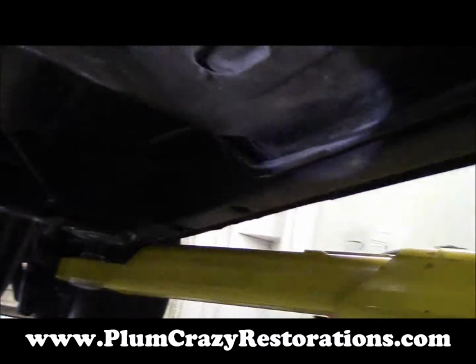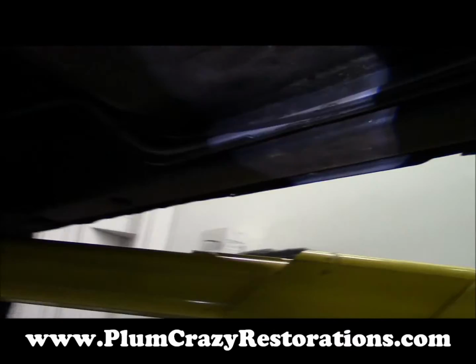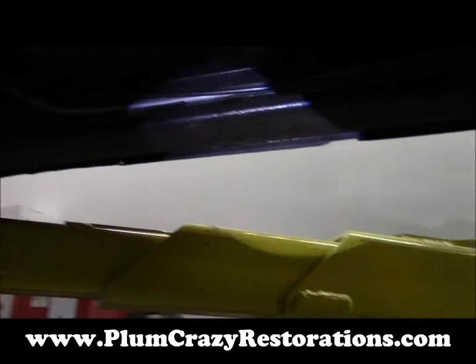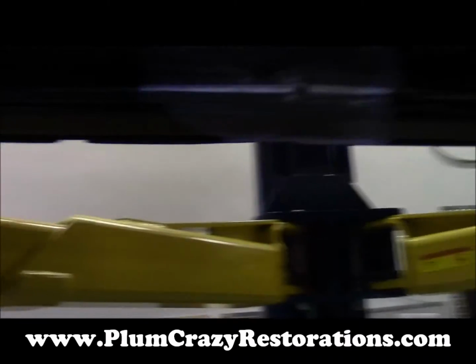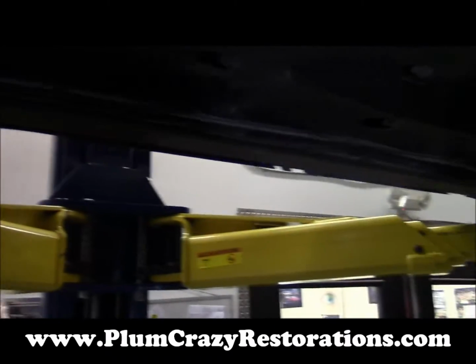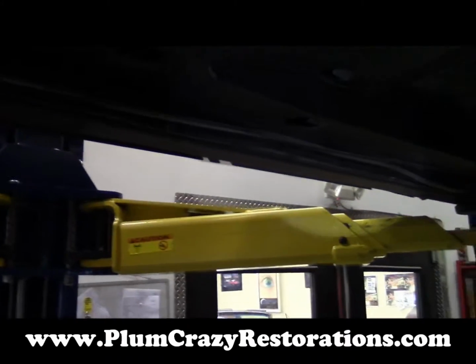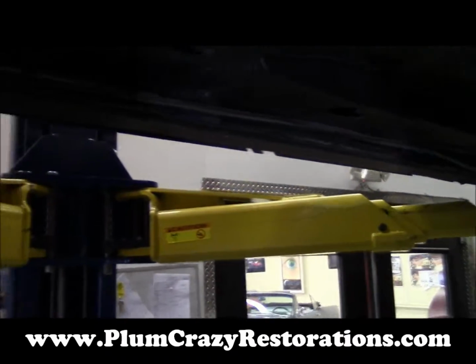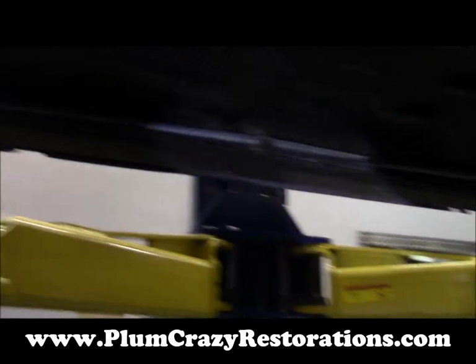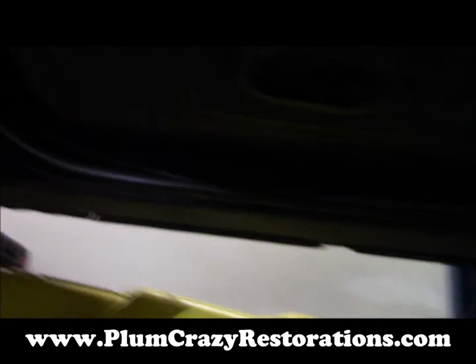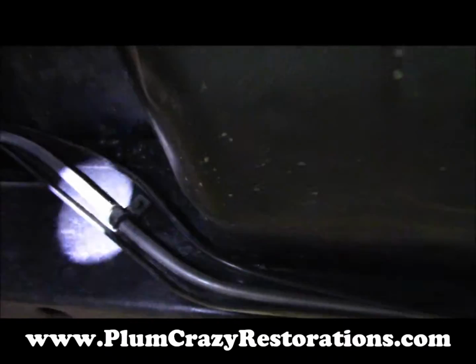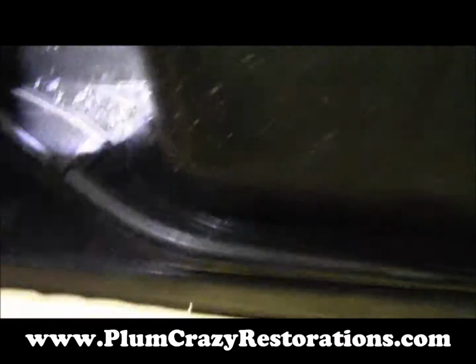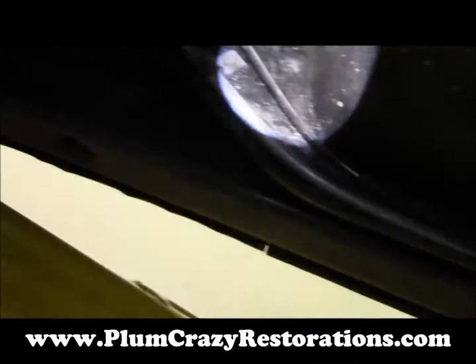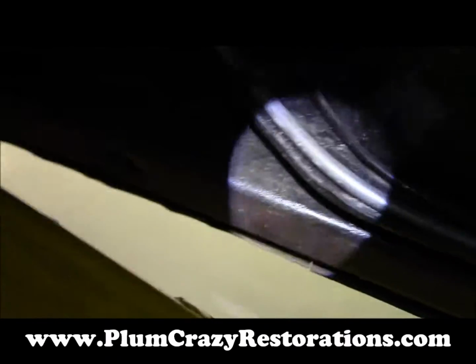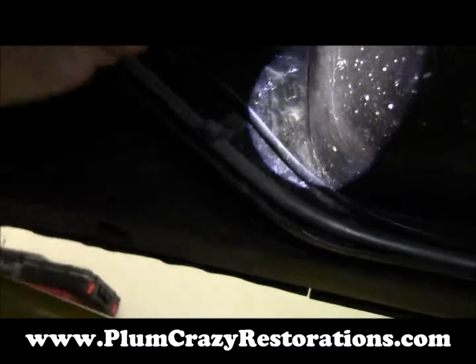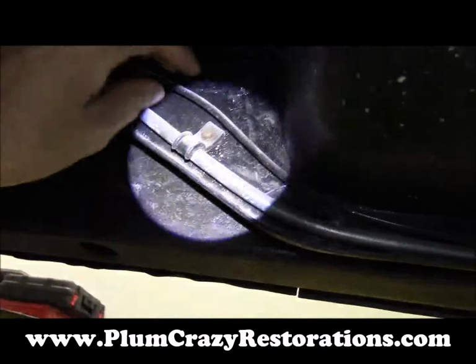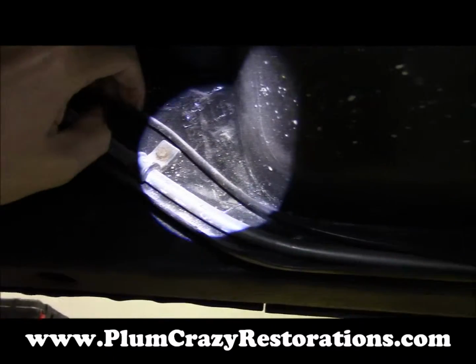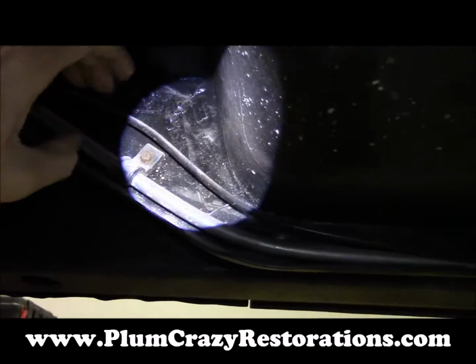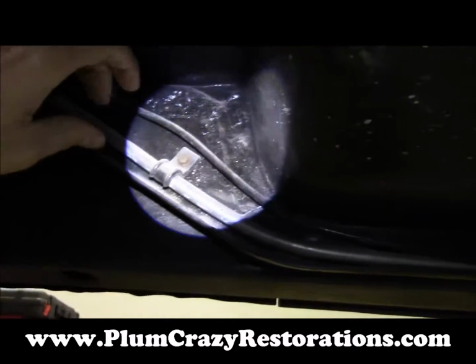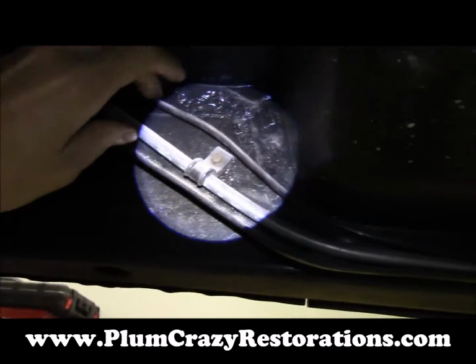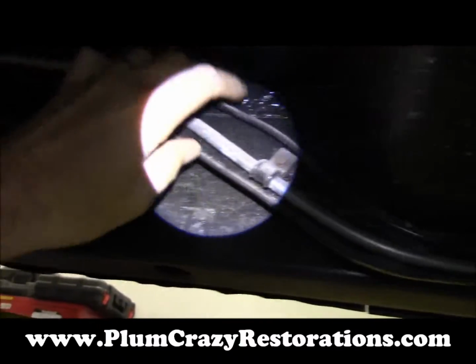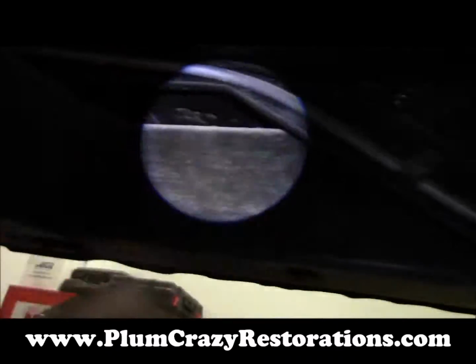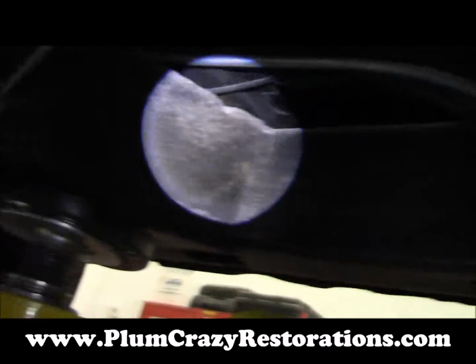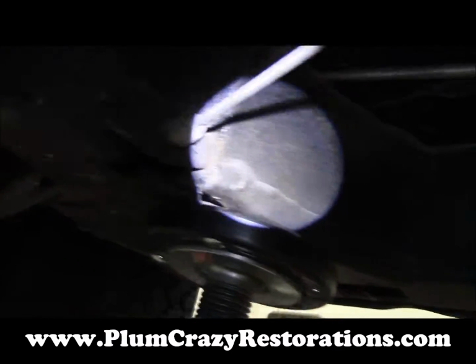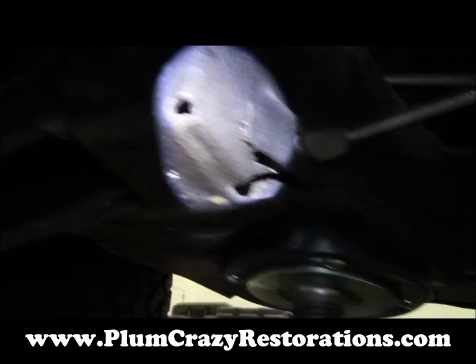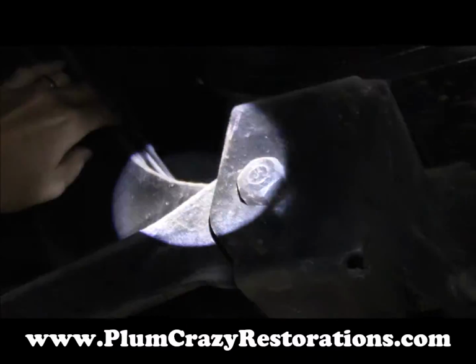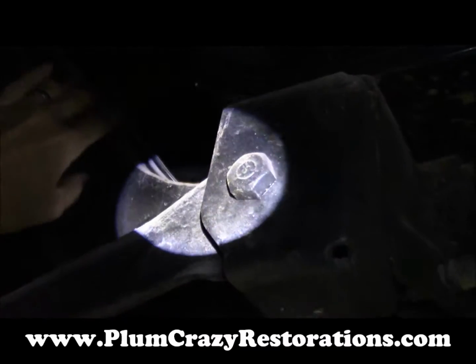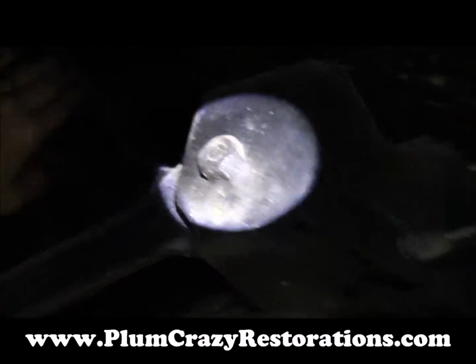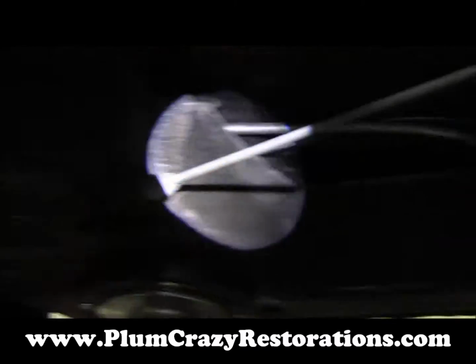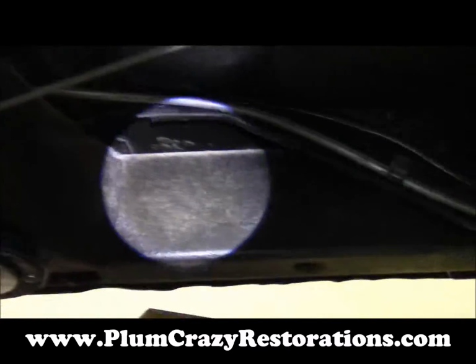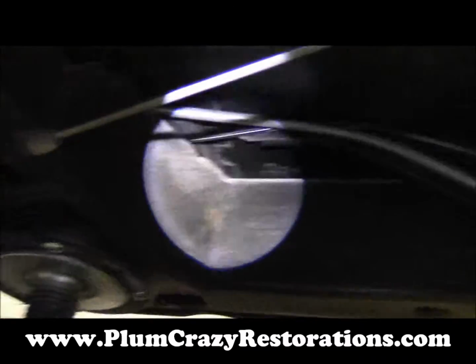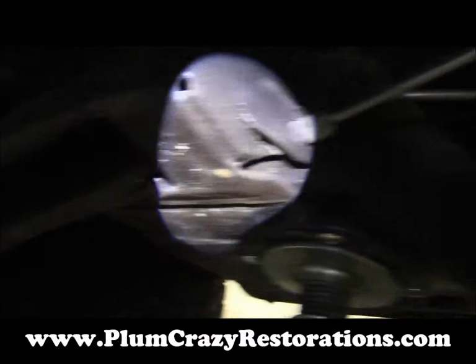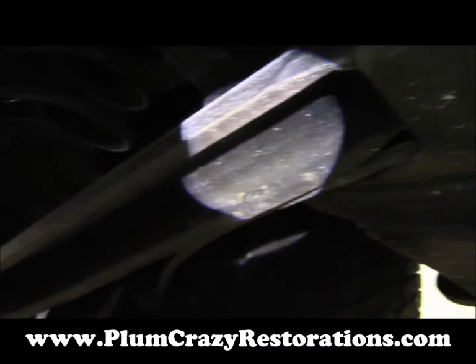The brake line running from front to back — you can see from the video here — it's just flopping around and clanking. This needs to be secured; it needs a couple of clamps on that.